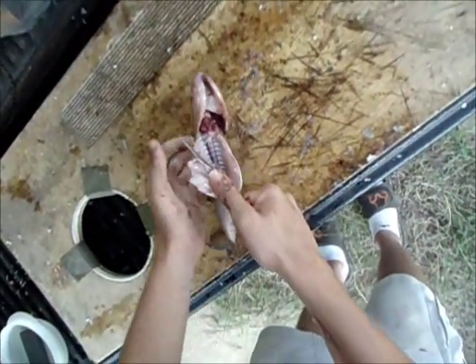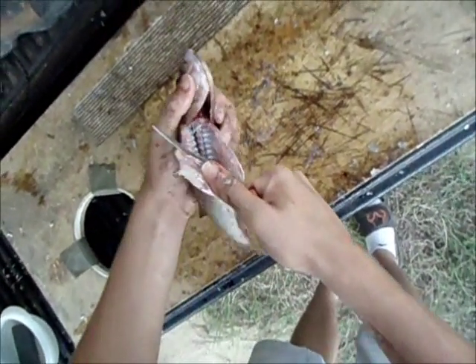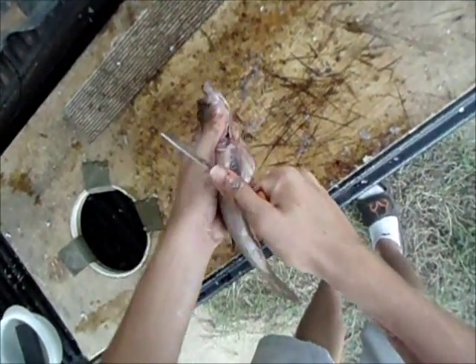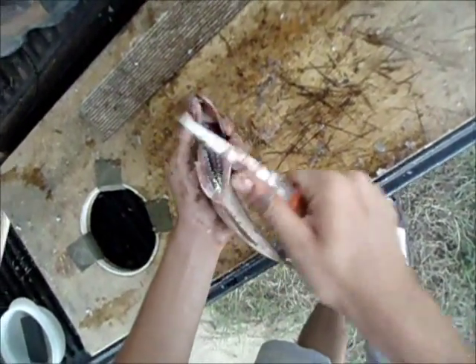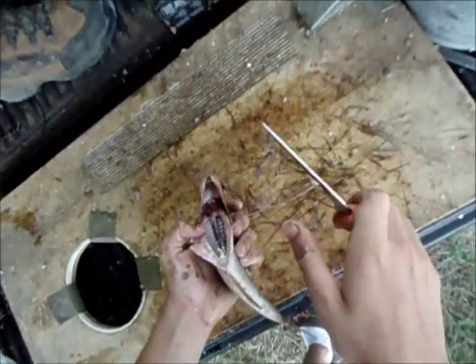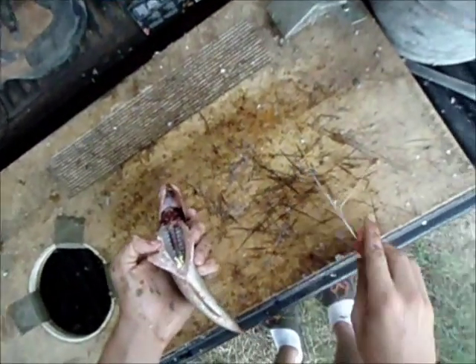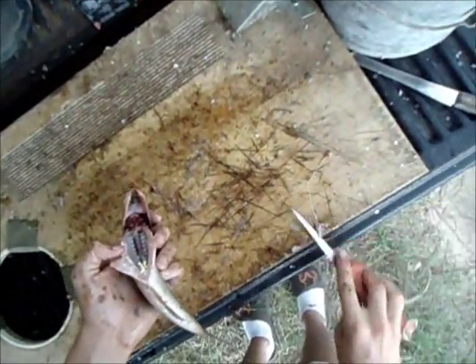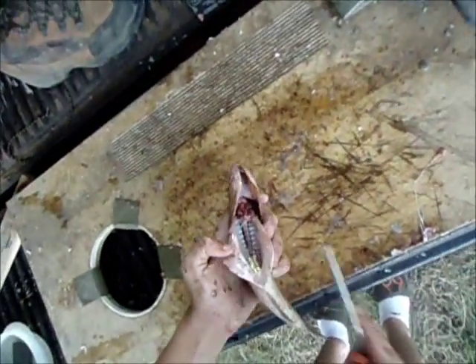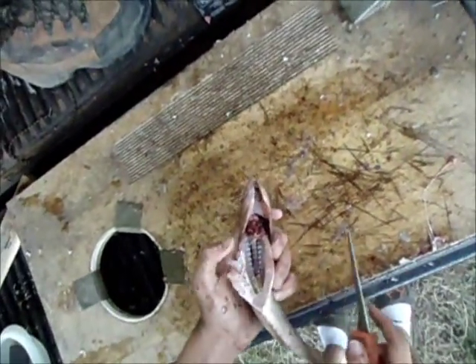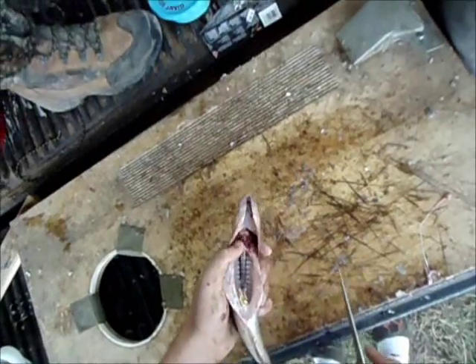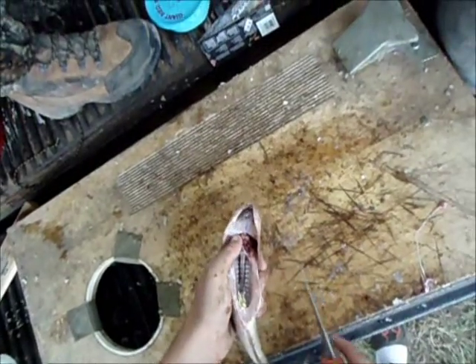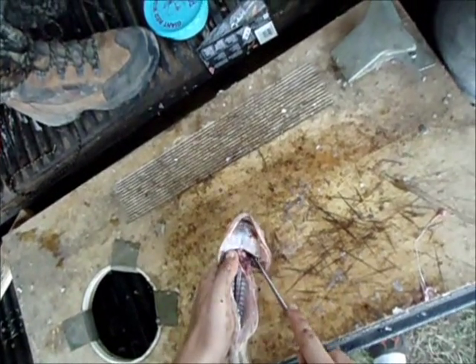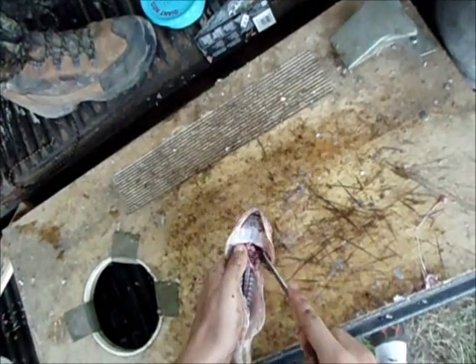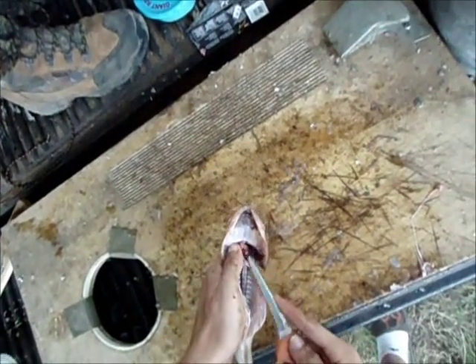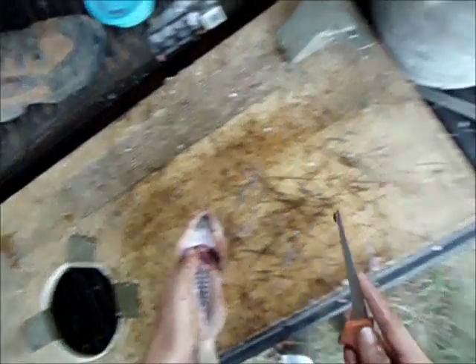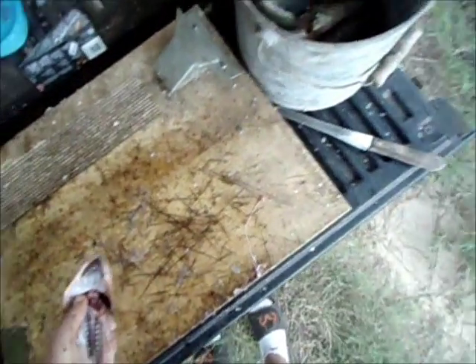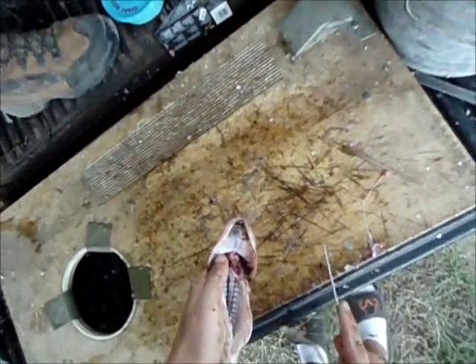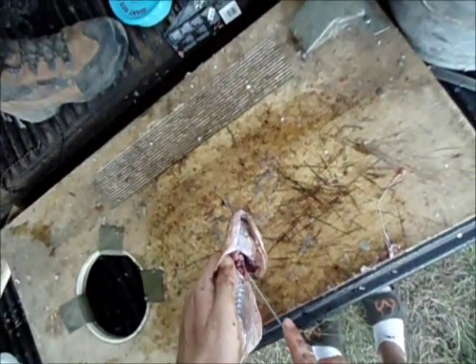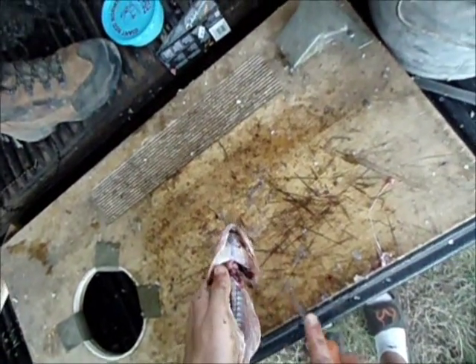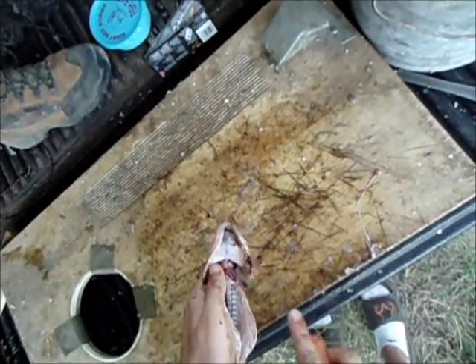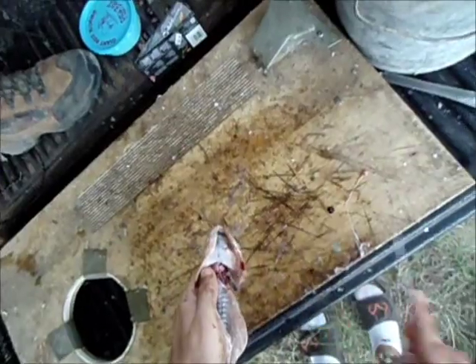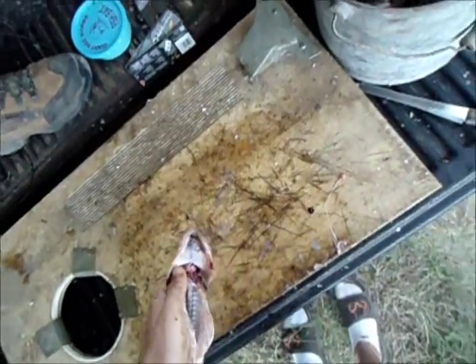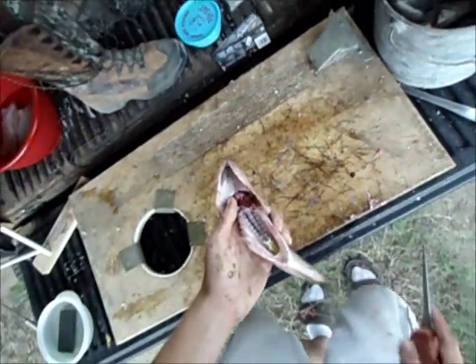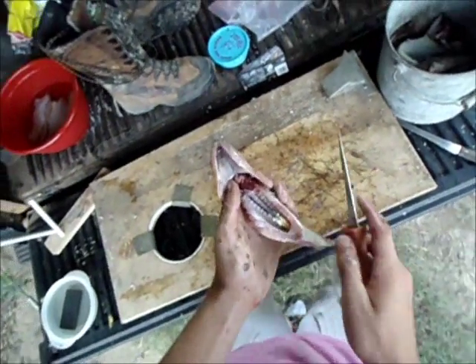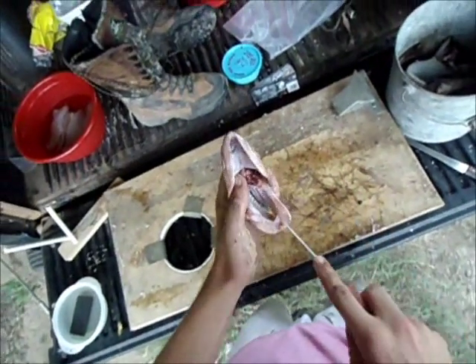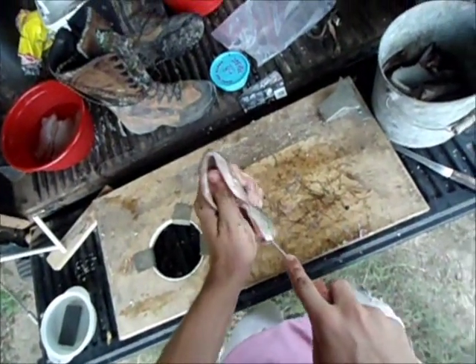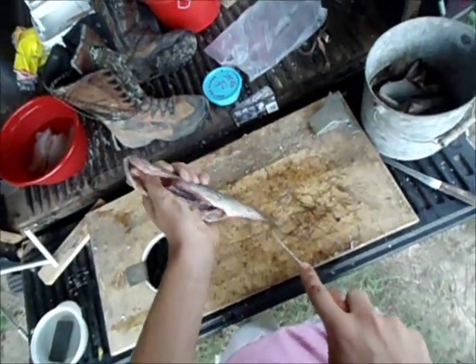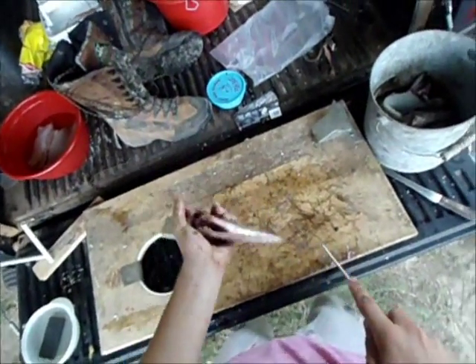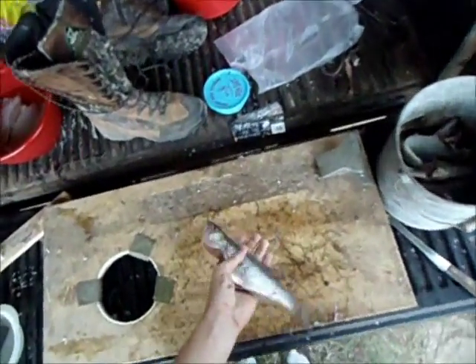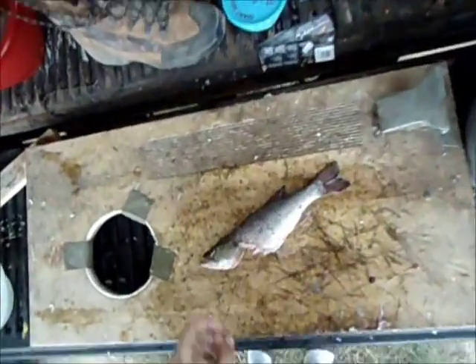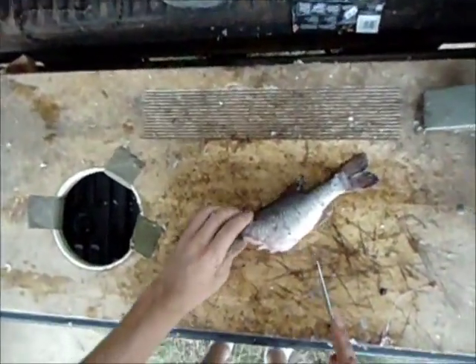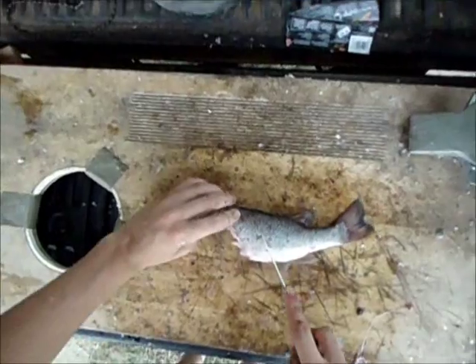Finger in, thumb the knife — right there. That's all there is to it. Feel that gunk out. And that's how you prepare a bass whole — well, besides this next step. I almost forgot about it.